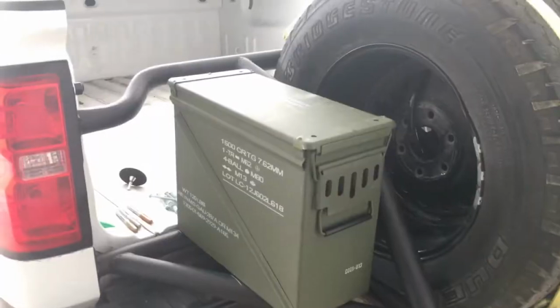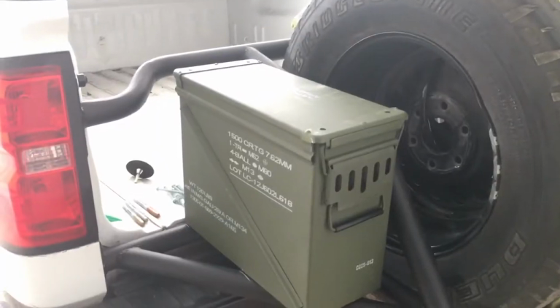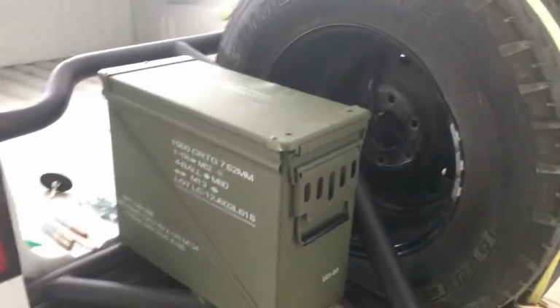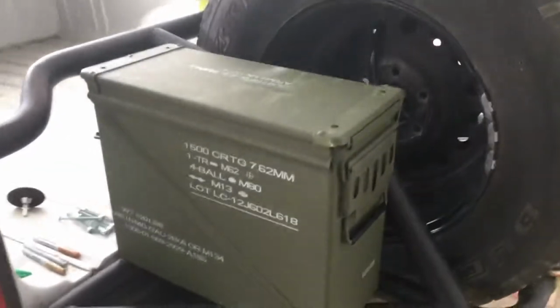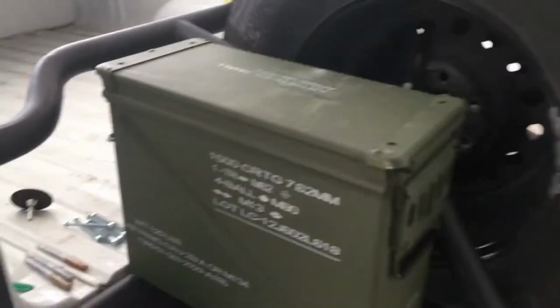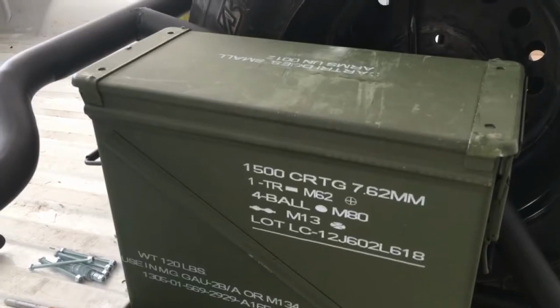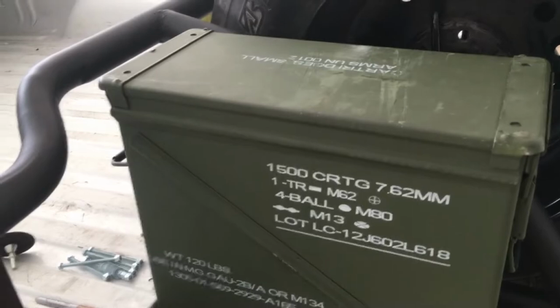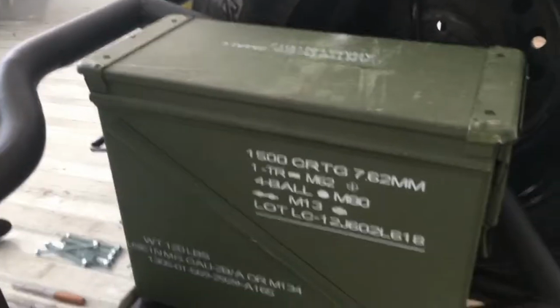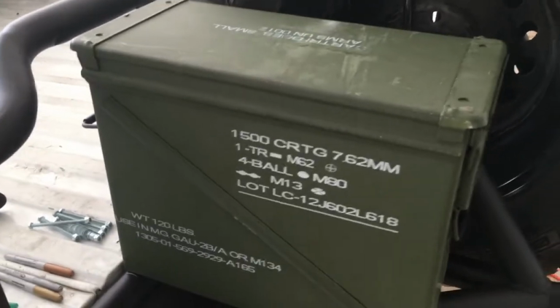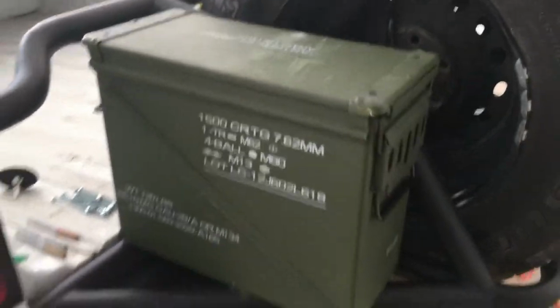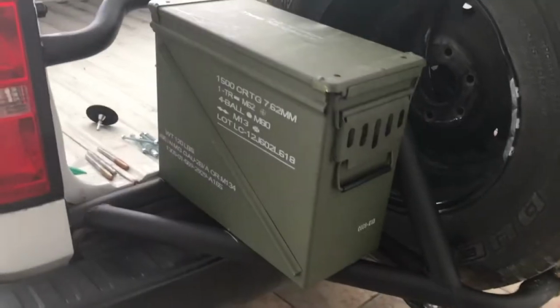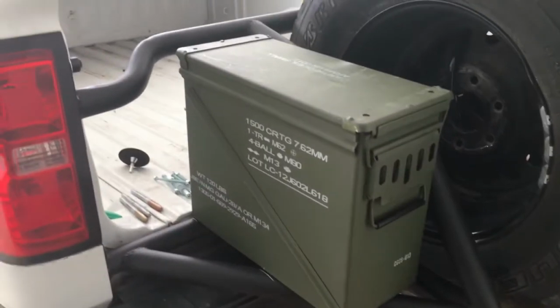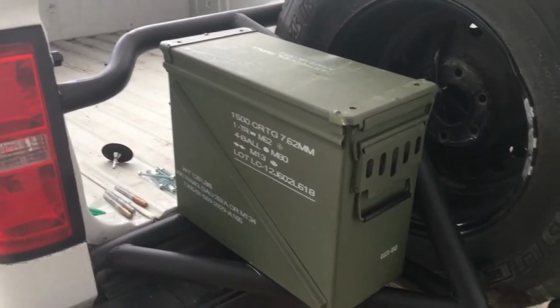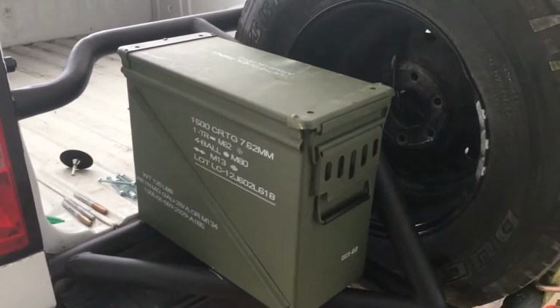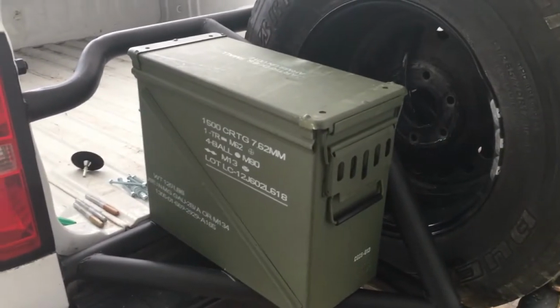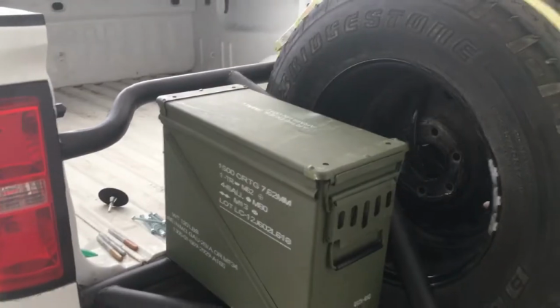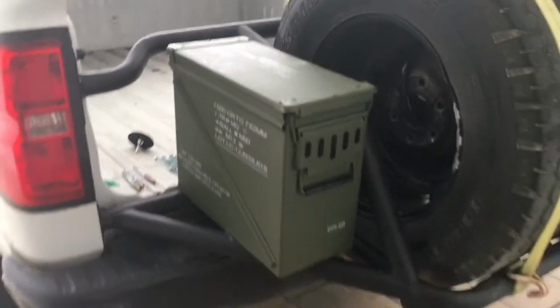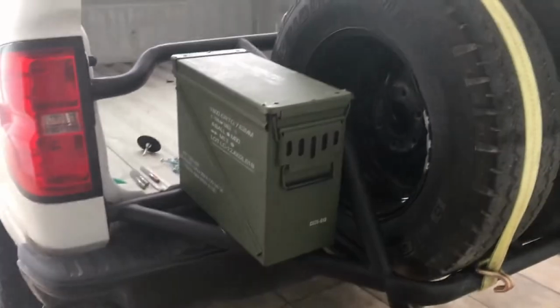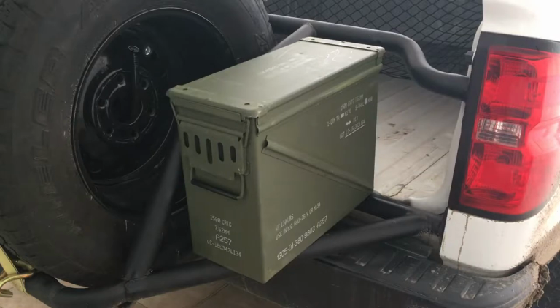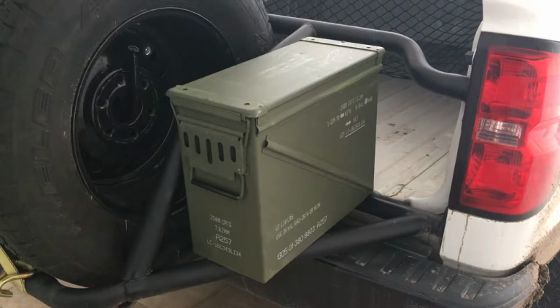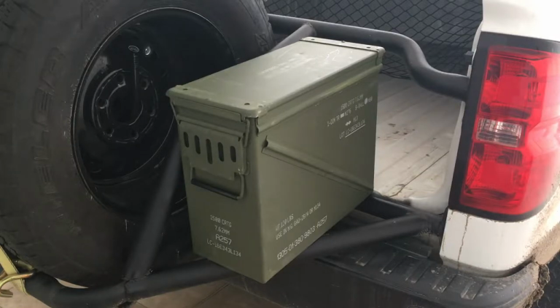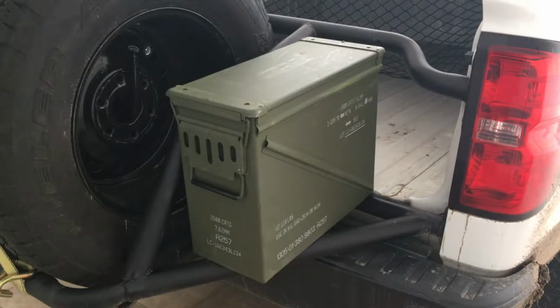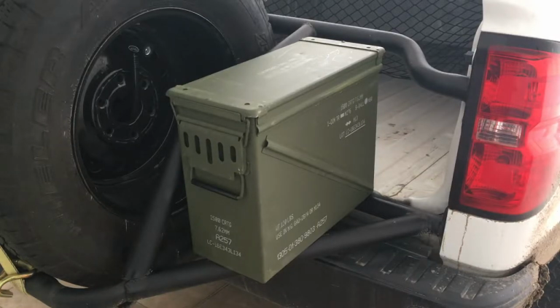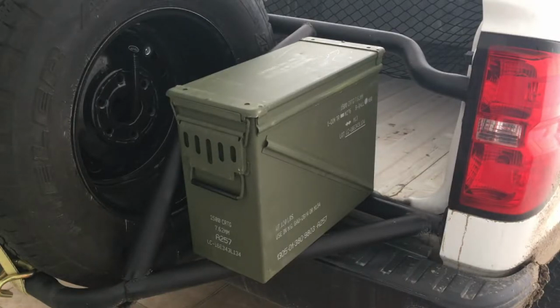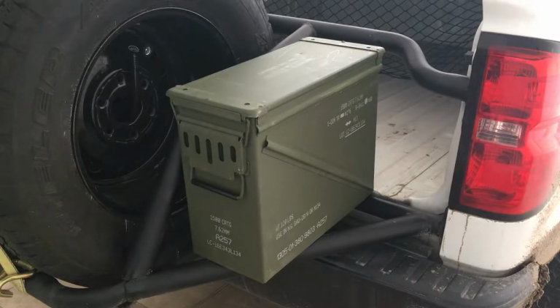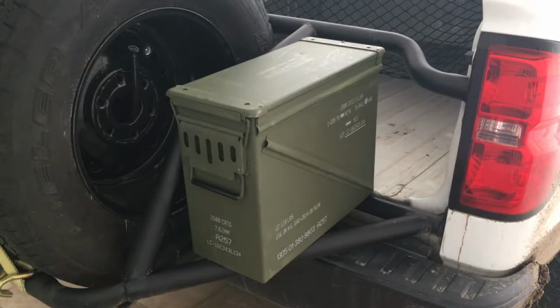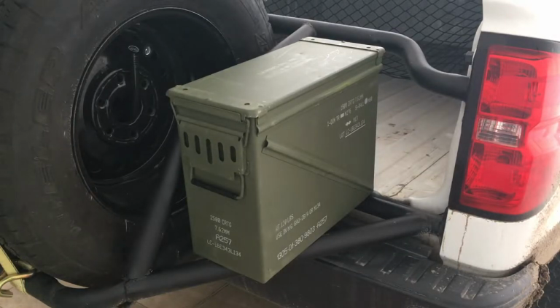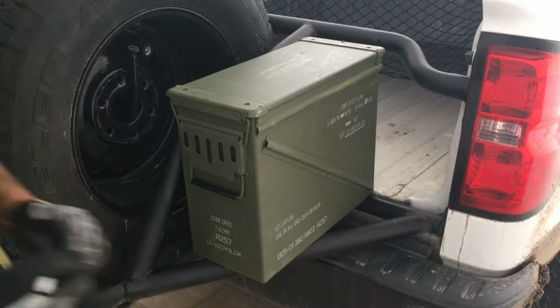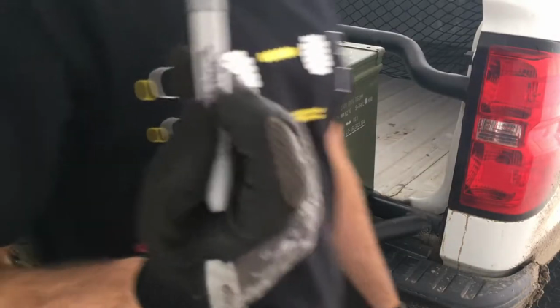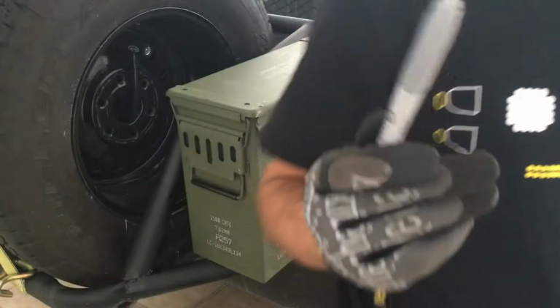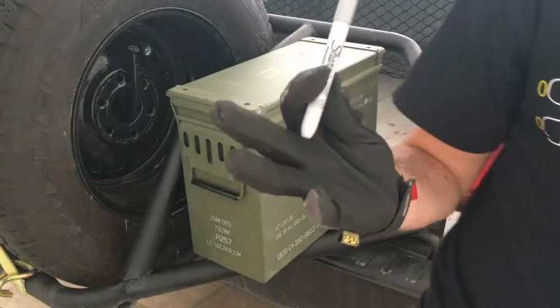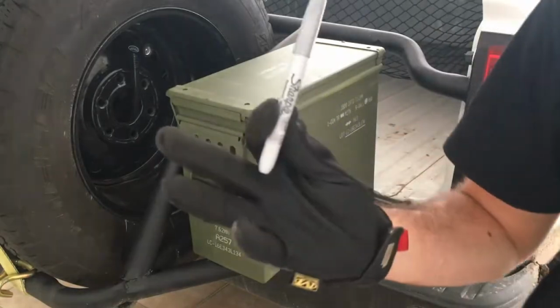Today we are installing these surplus military ammo cans which will serve as toolboxes when I'm out on the trail. The first thing I'm gonna do is mark where the box is gonna sit, and I'm gonna be using a Sharpie.